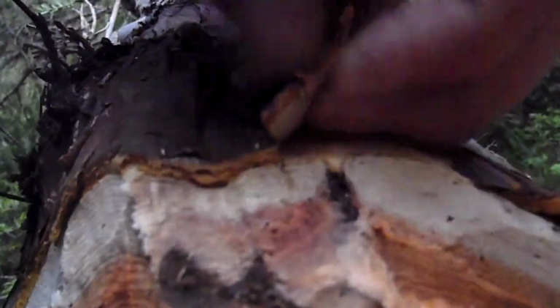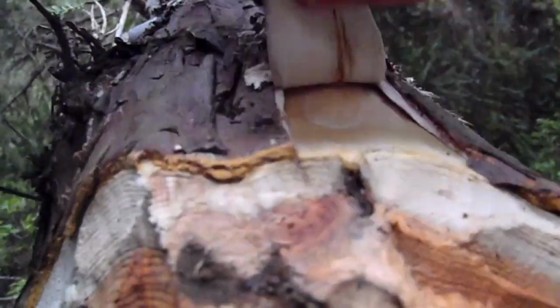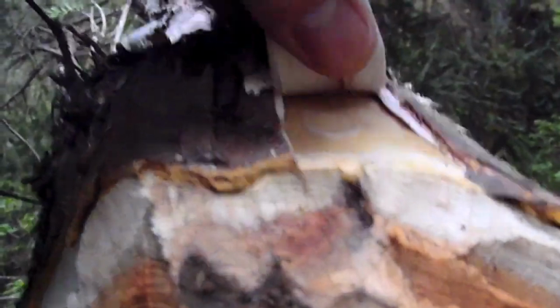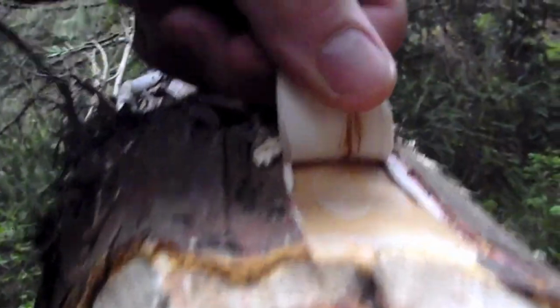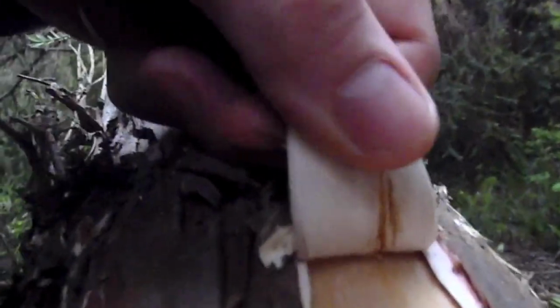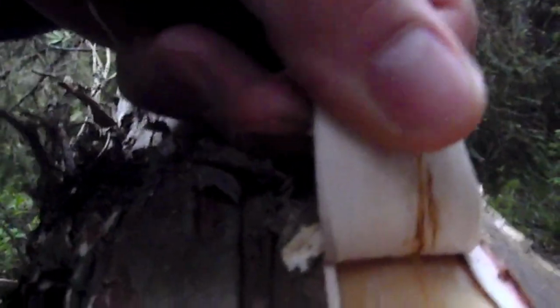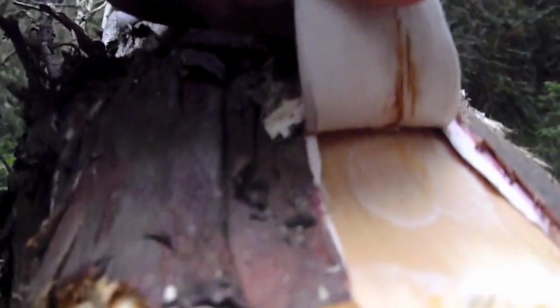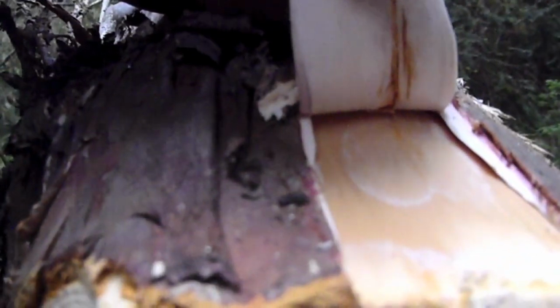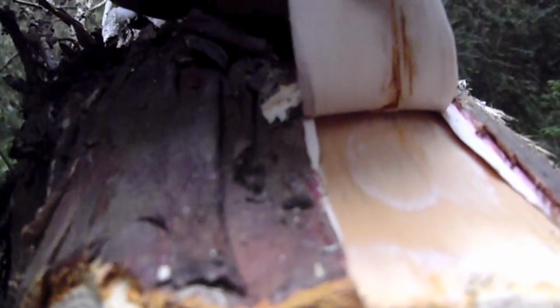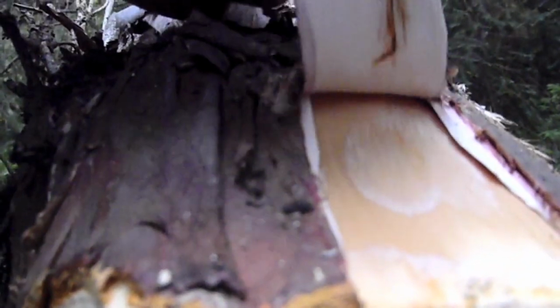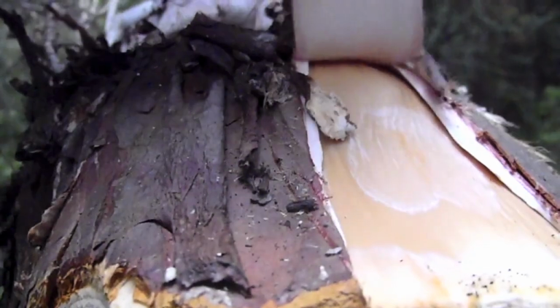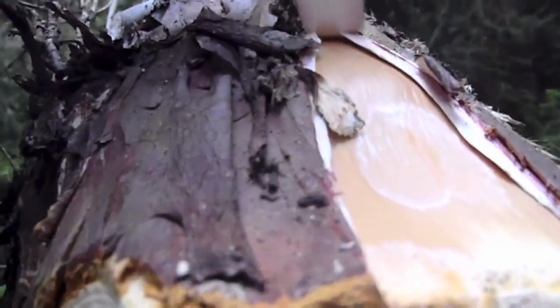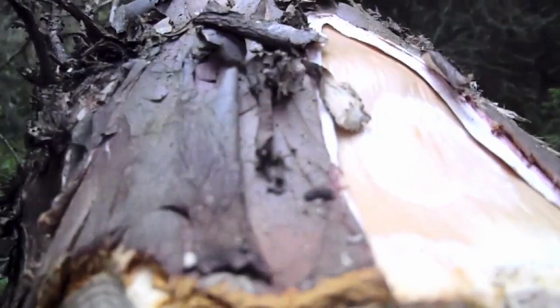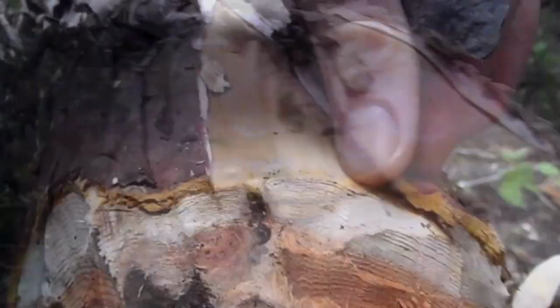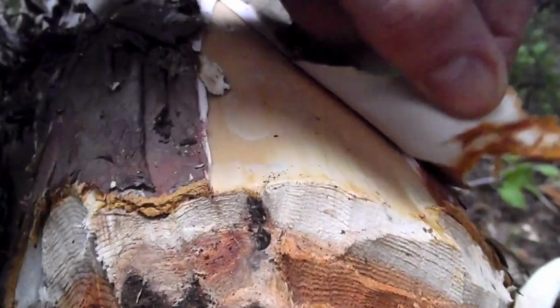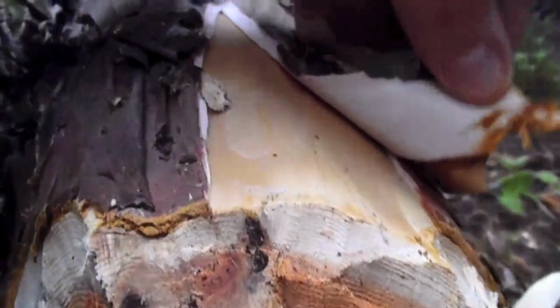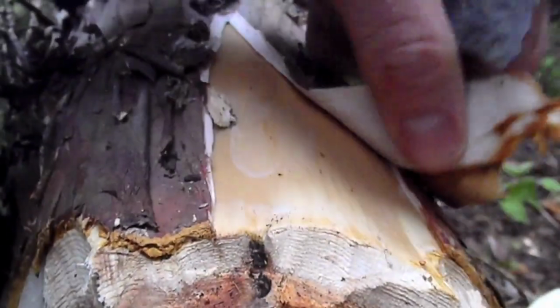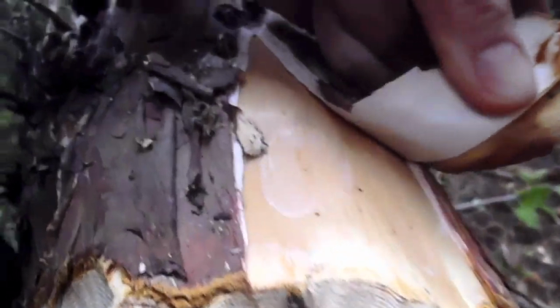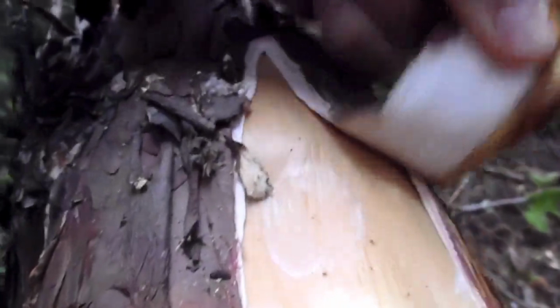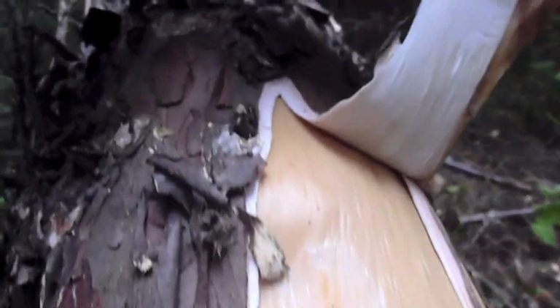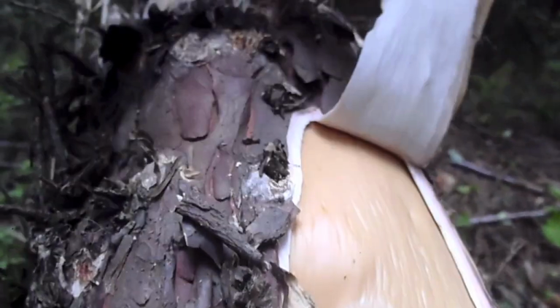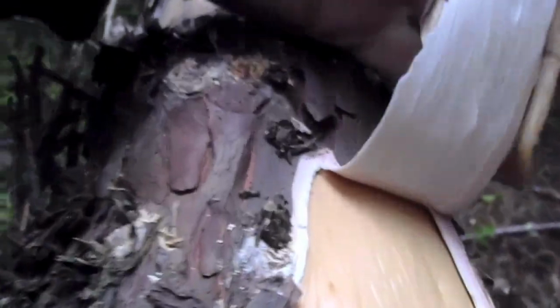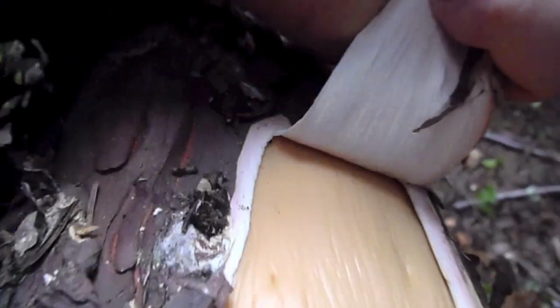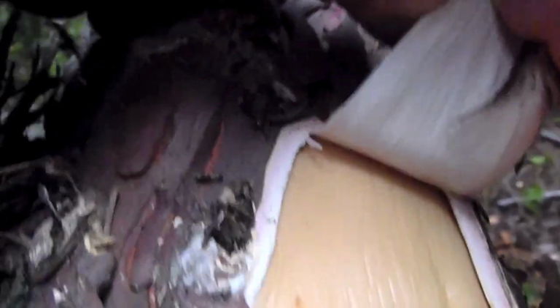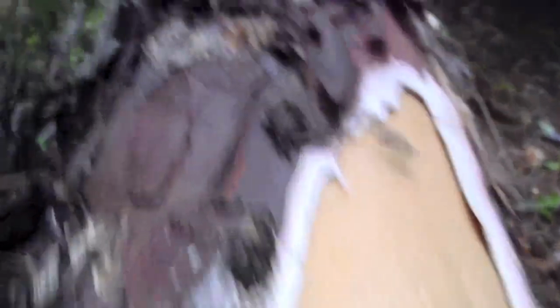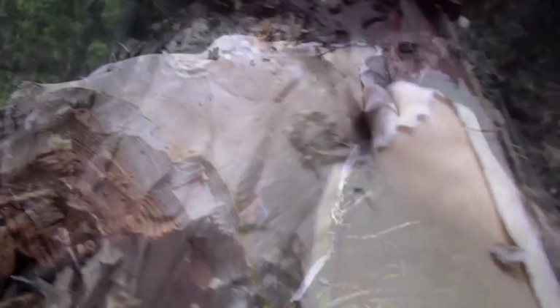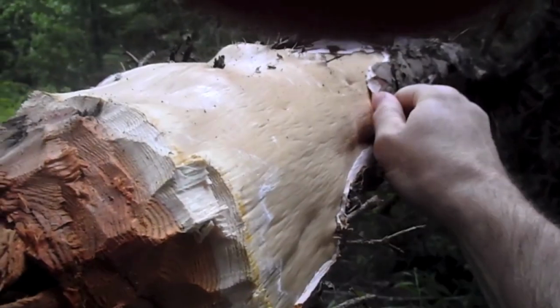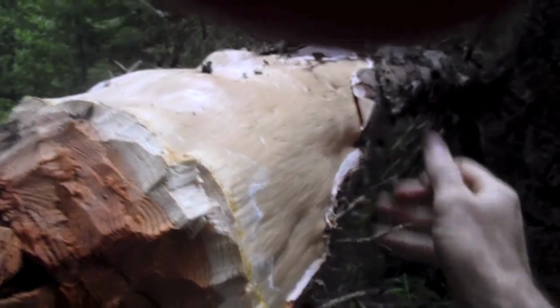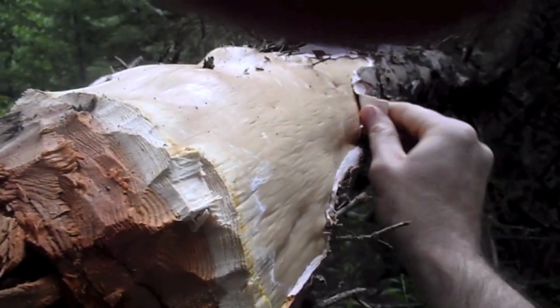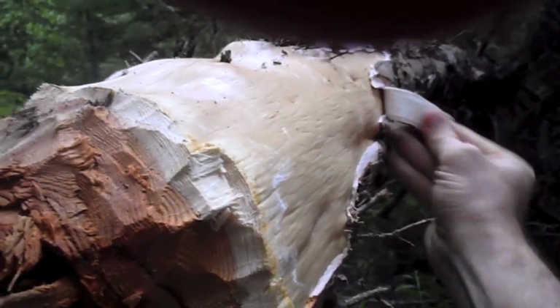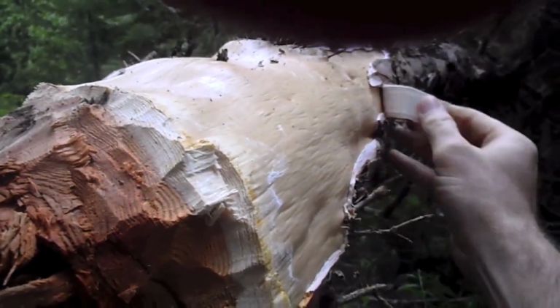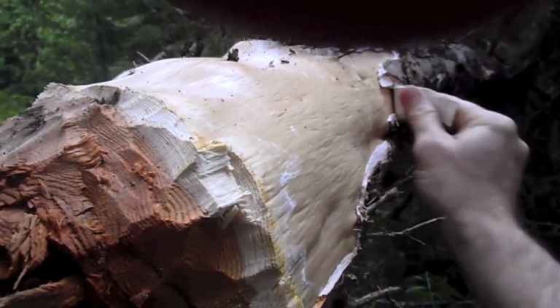The next step is to remove the bark. Because this tree was cut in spring when the sap is flowing, the bark can easily be stripped by hand. We will then let this log season for at least a year.